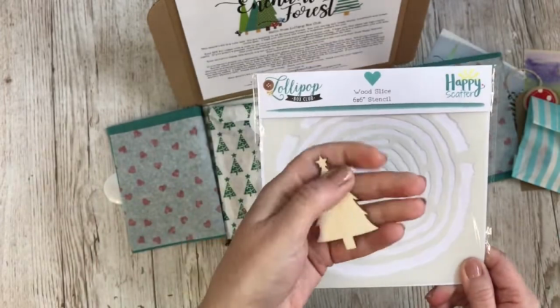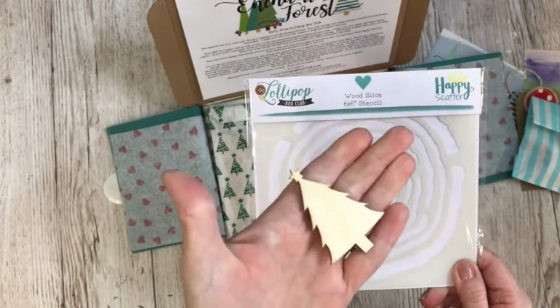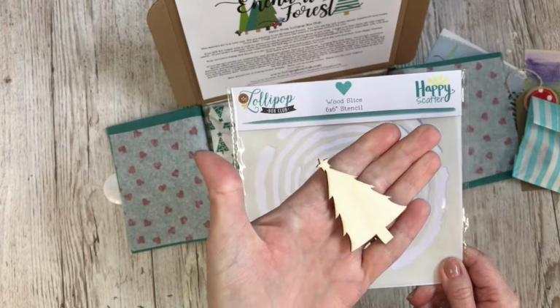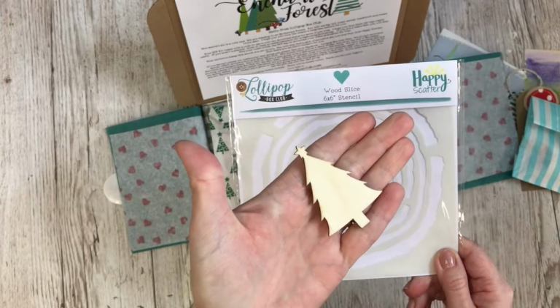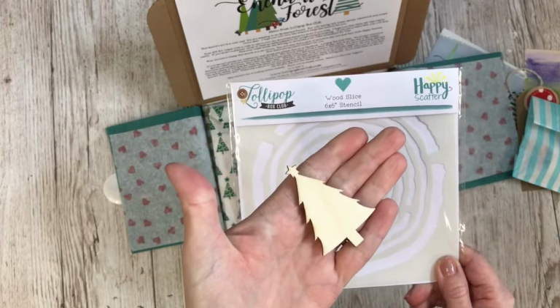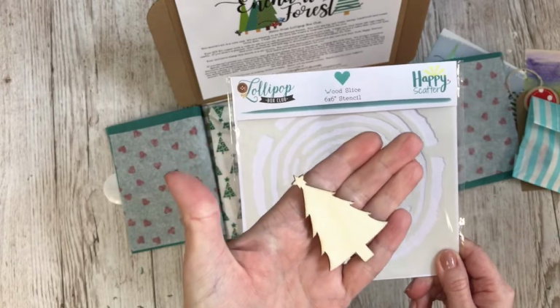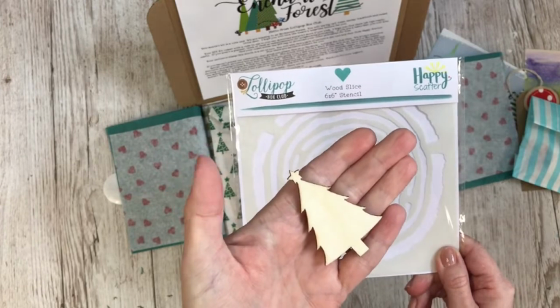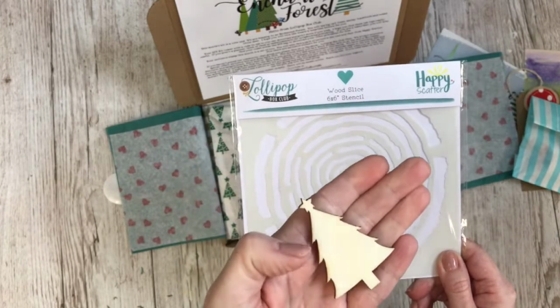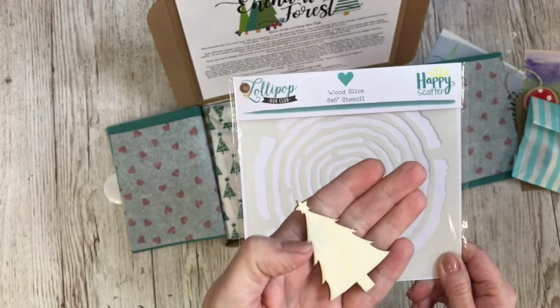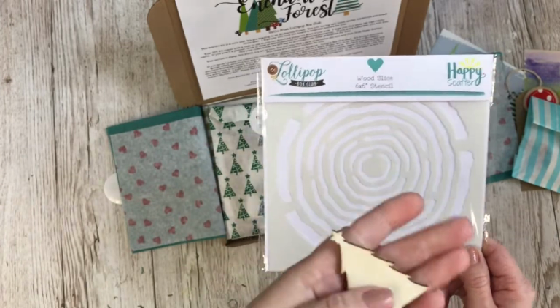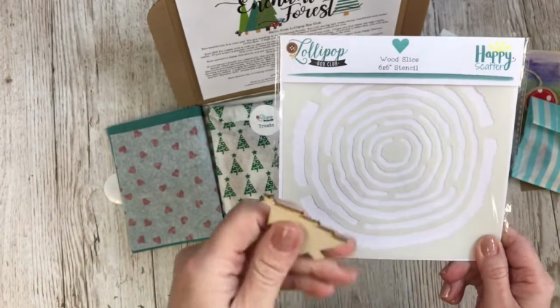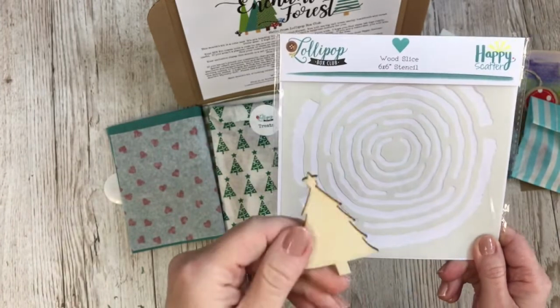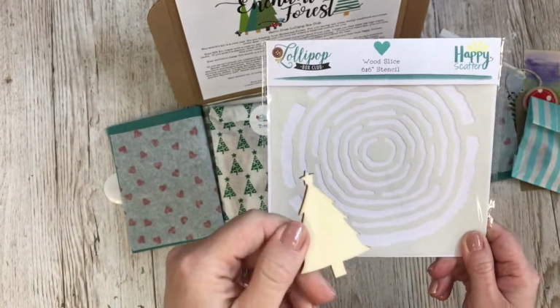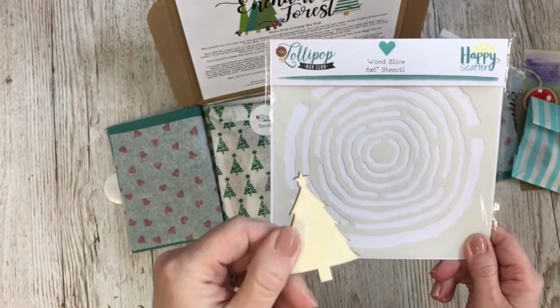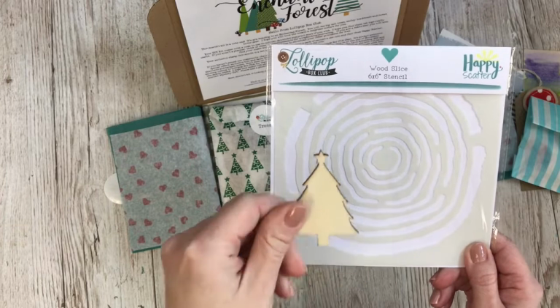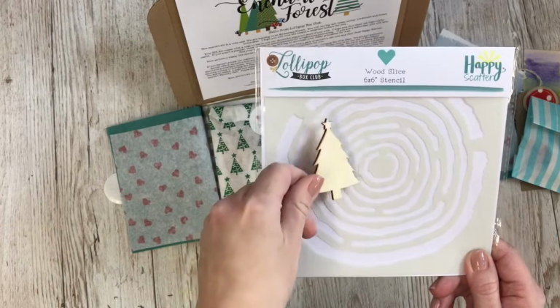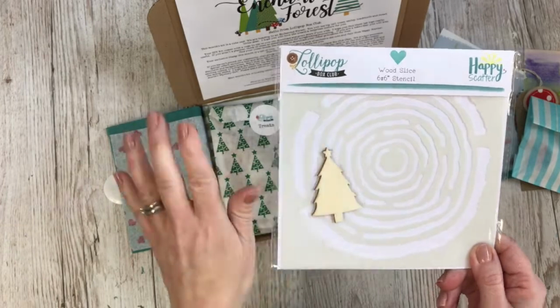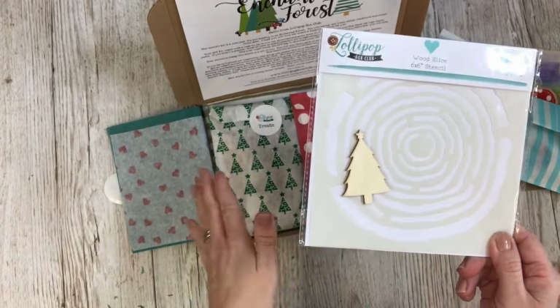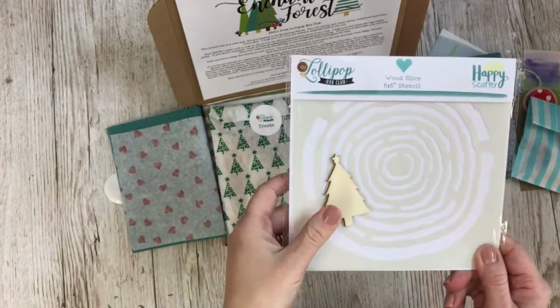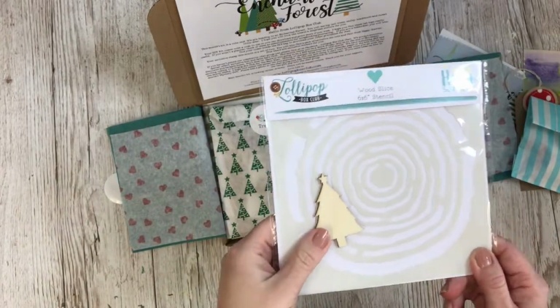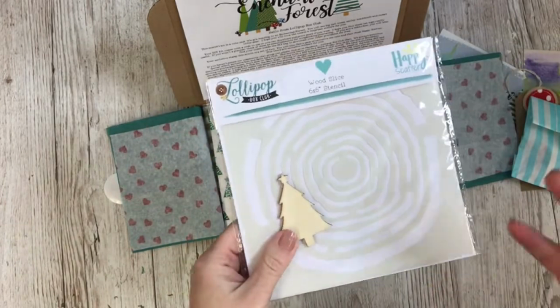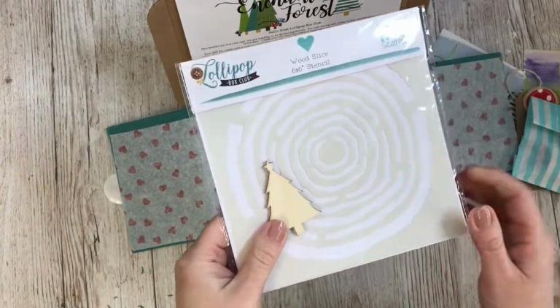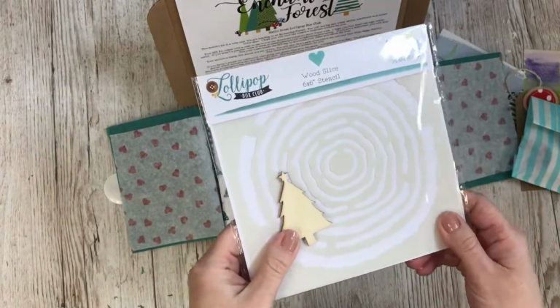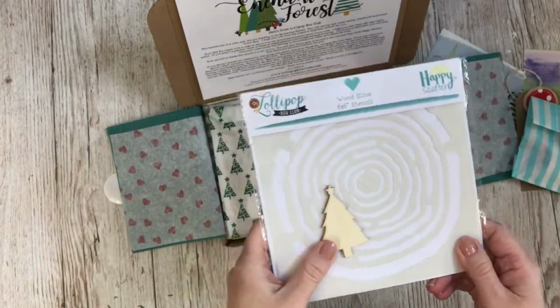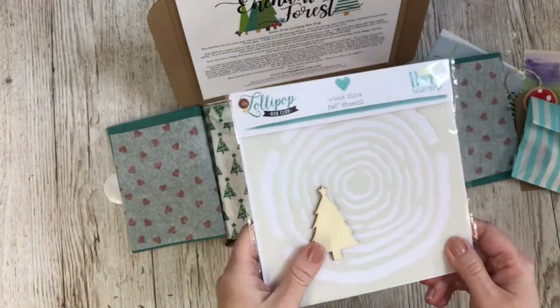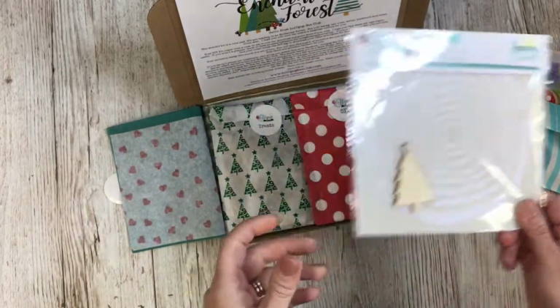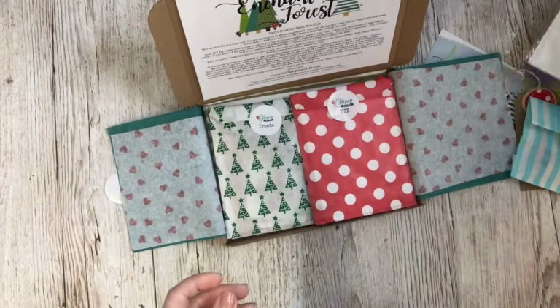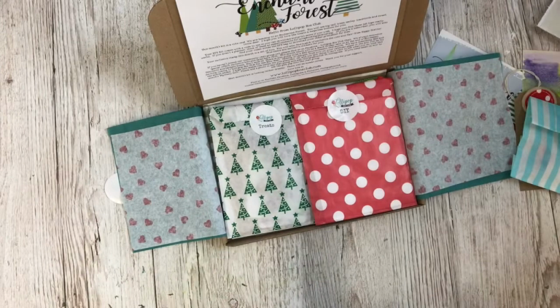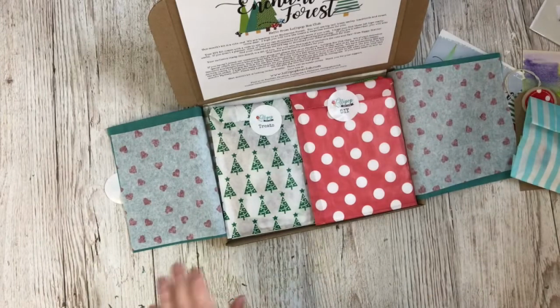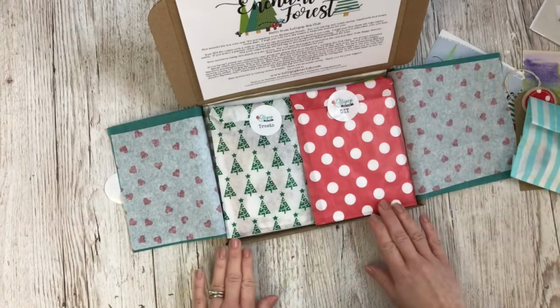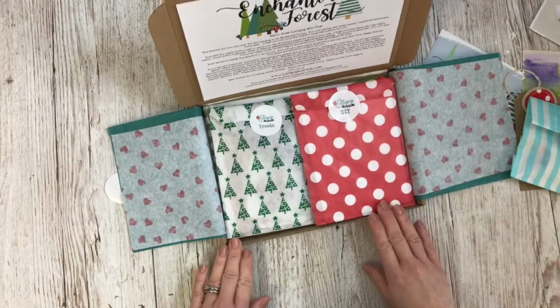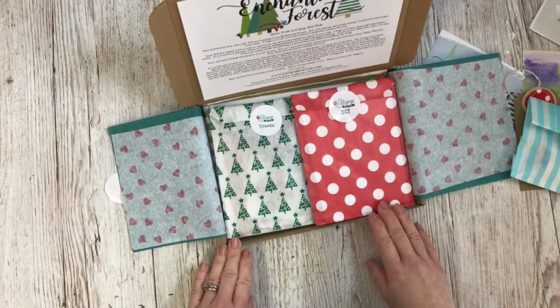We've also got a little pack of eight small wooden trees that you can buy as an add-on. These are £1 if you buy the kit, and again there'll be £1 postage if you don't have the kit.